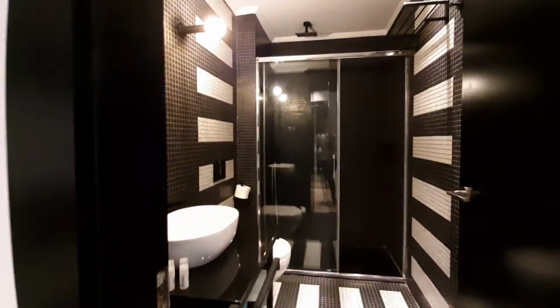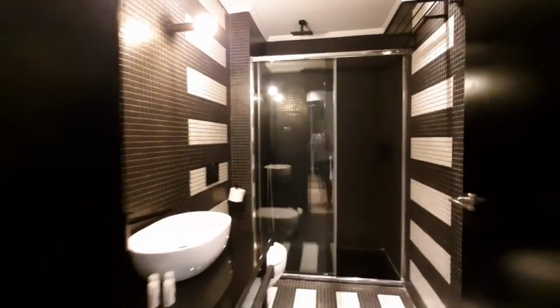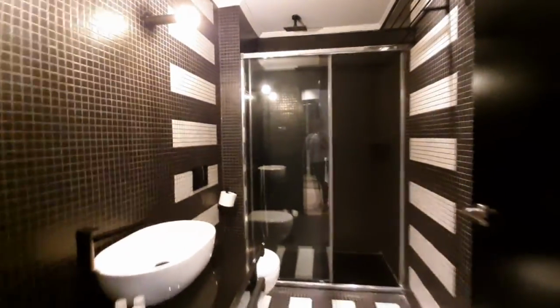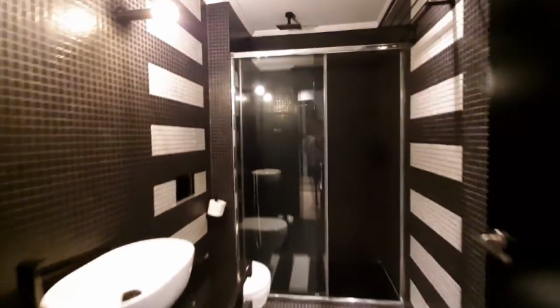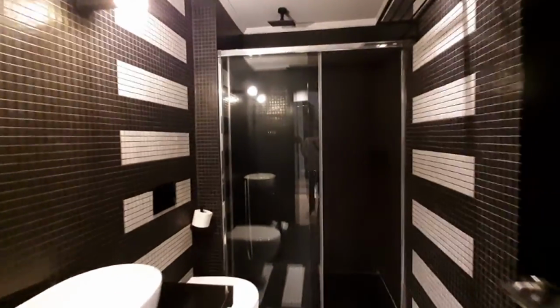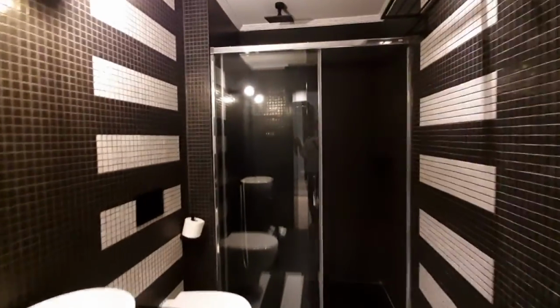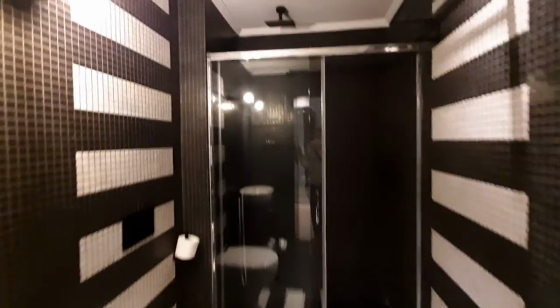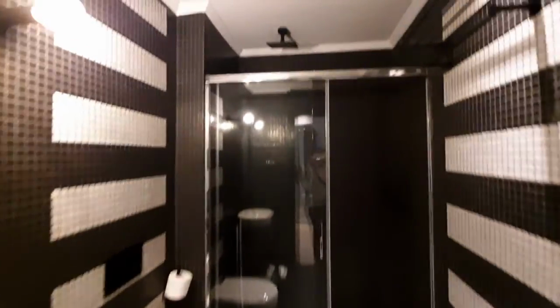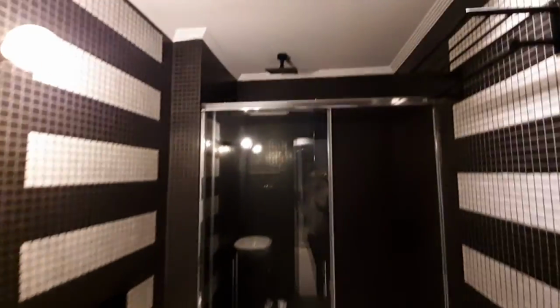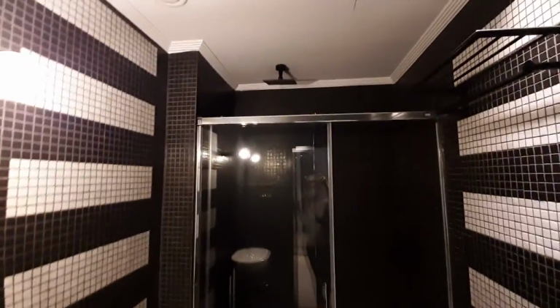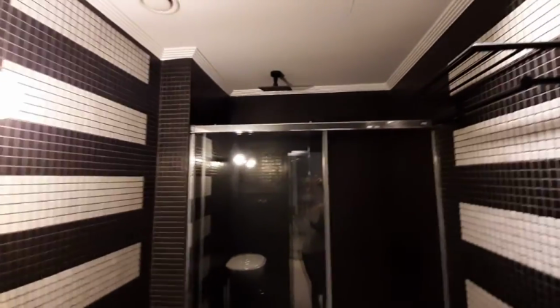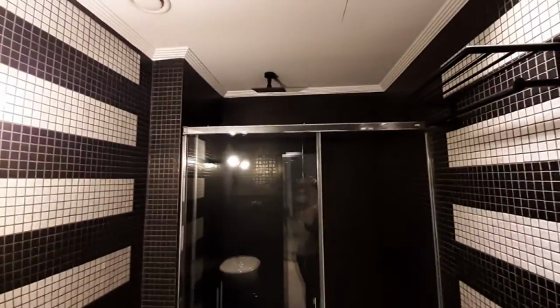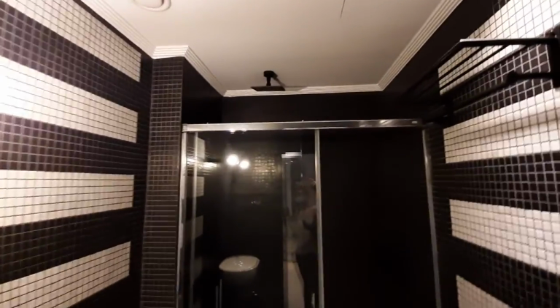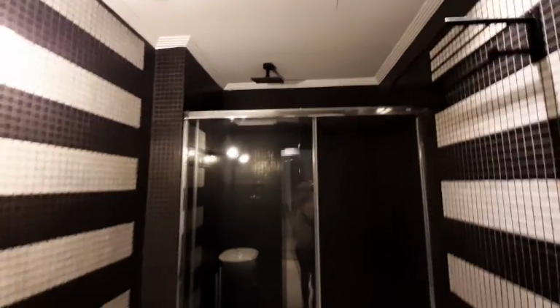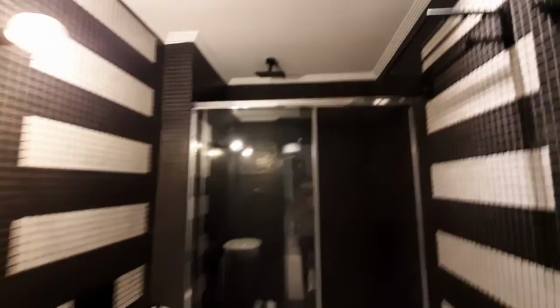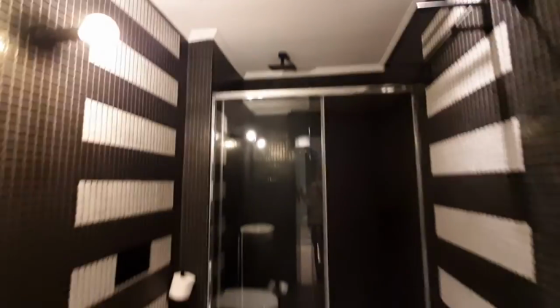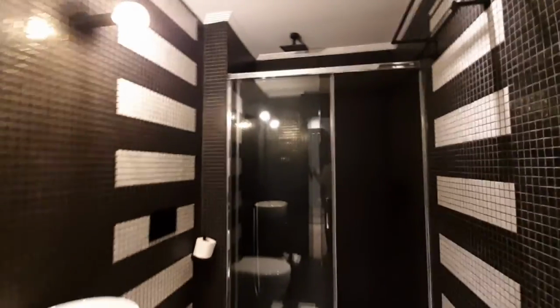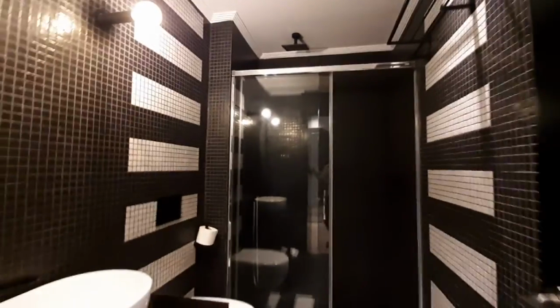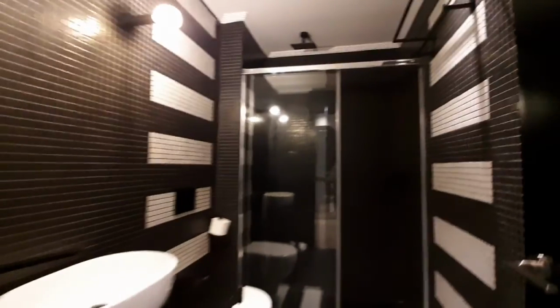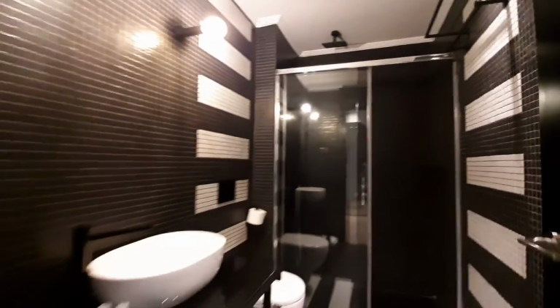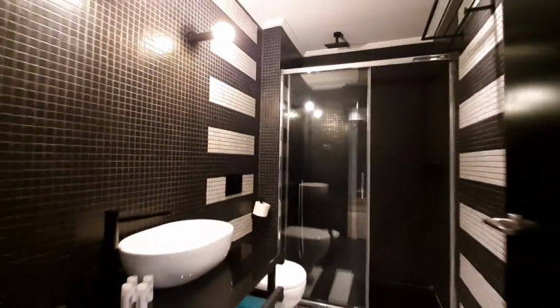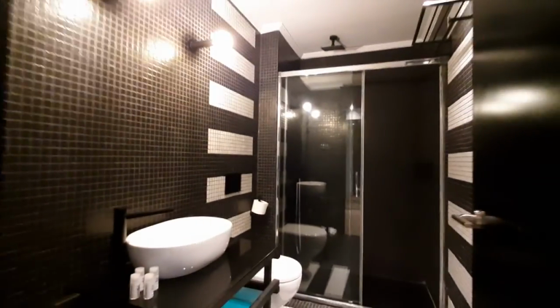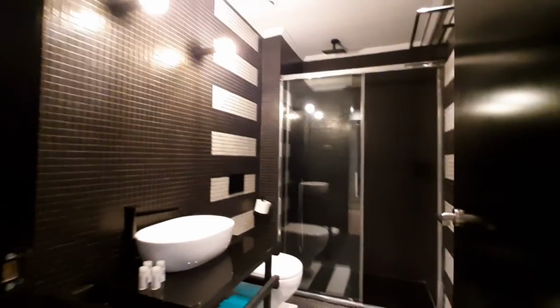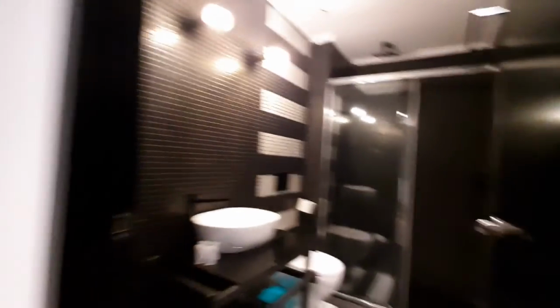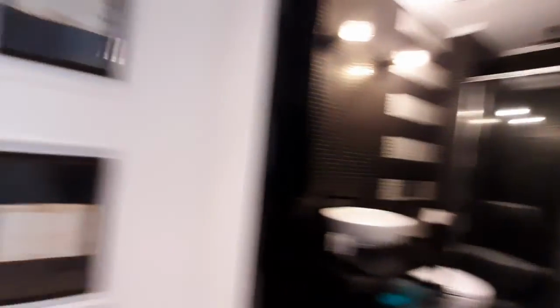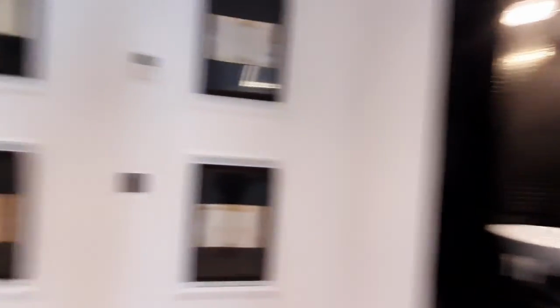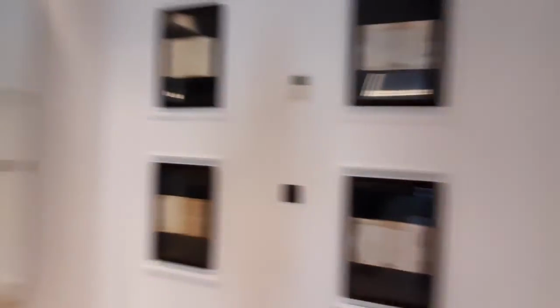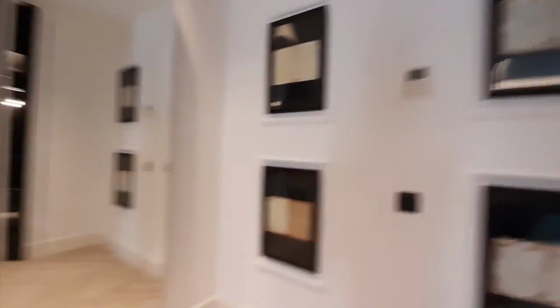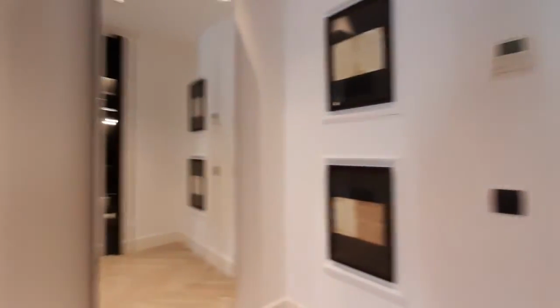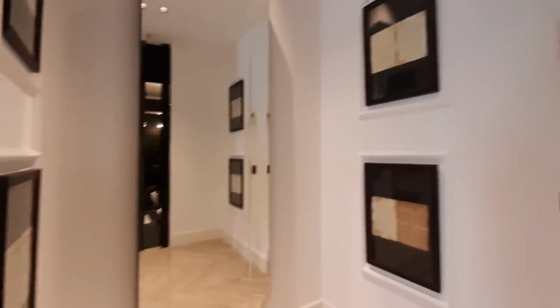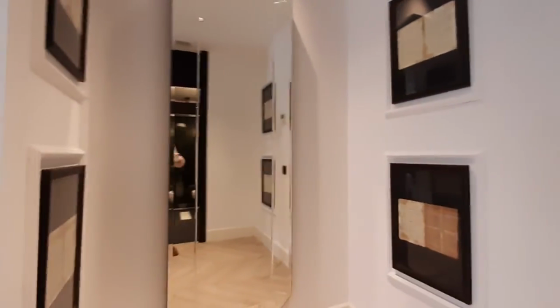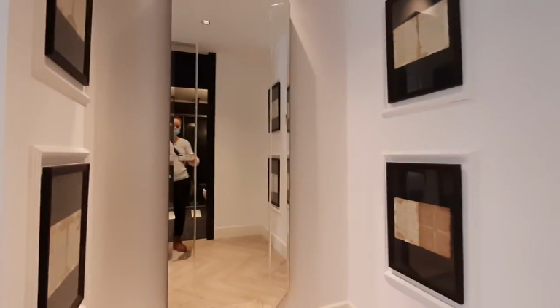This is your bathroom. You have the shower over there, toilet, and the sink. You have a mirror on this wall.